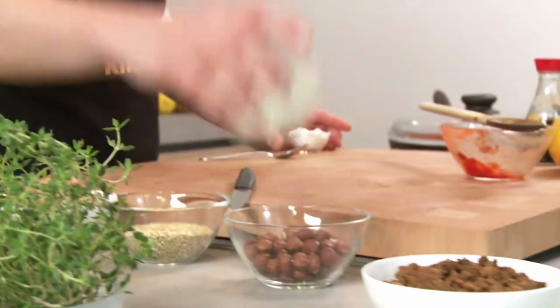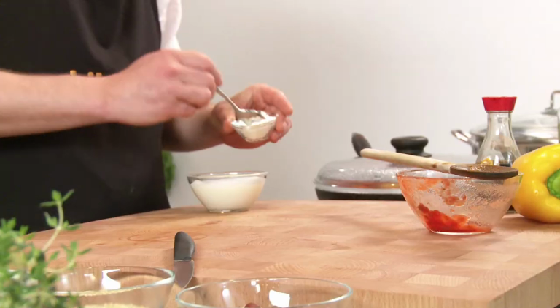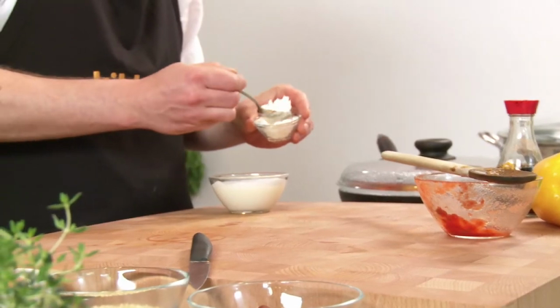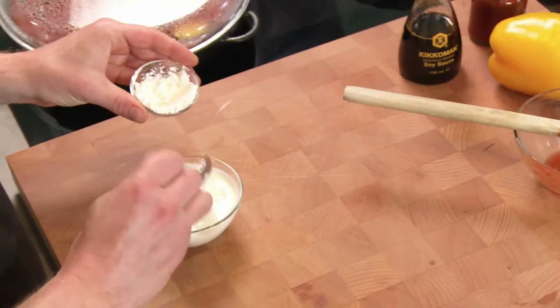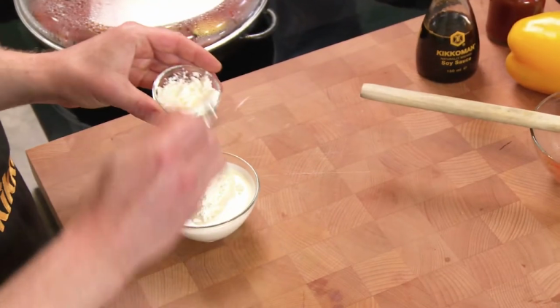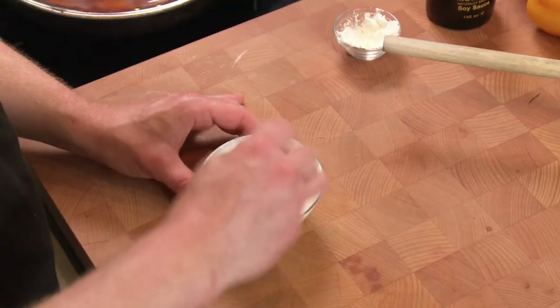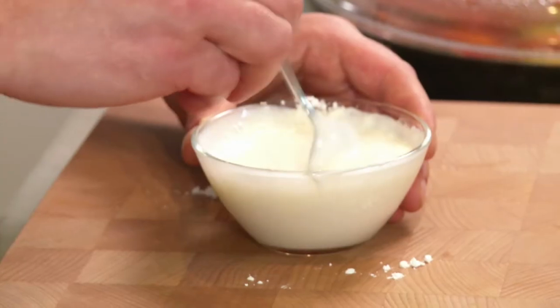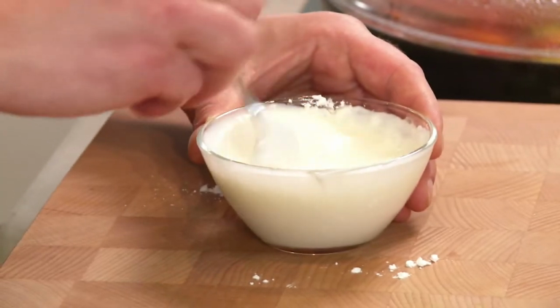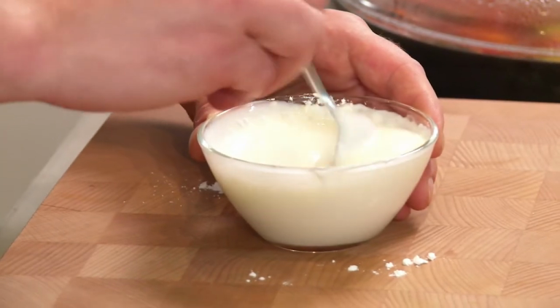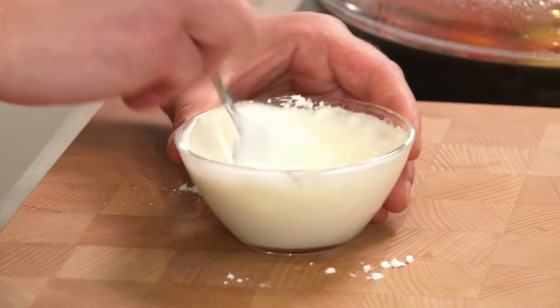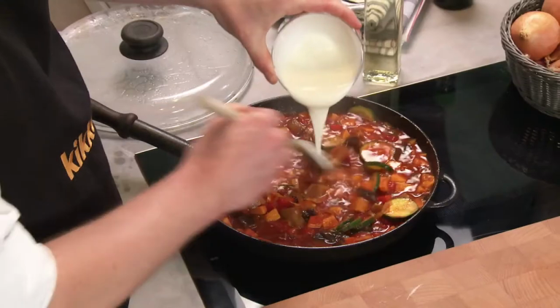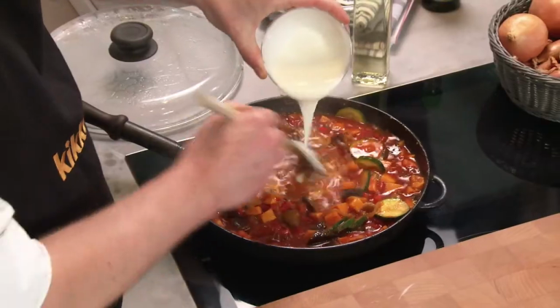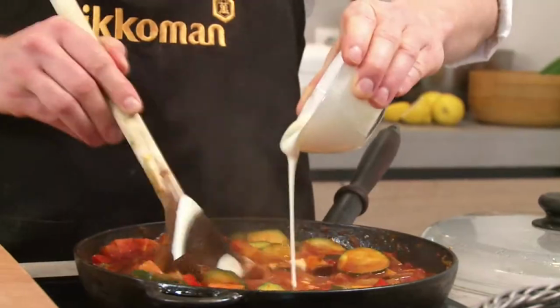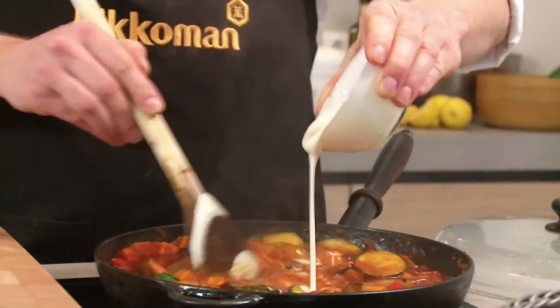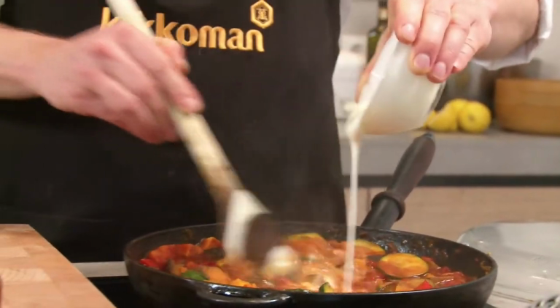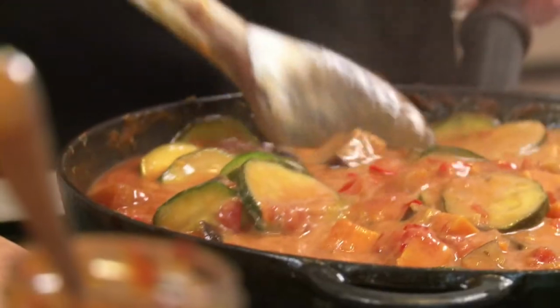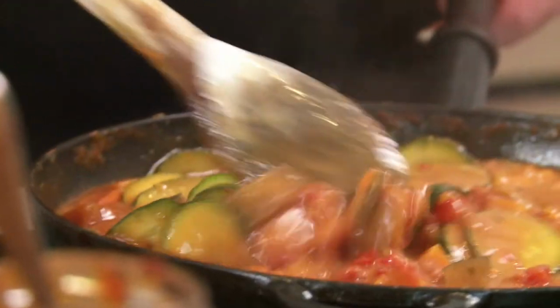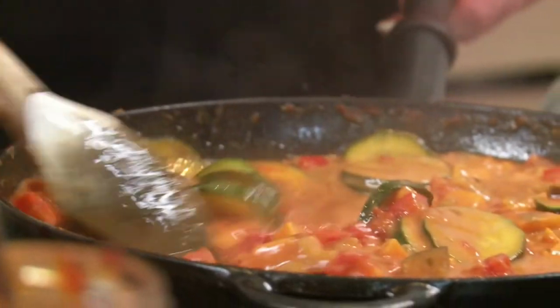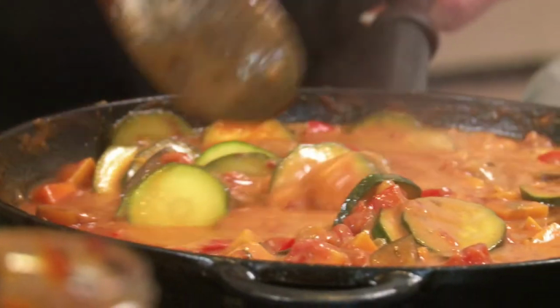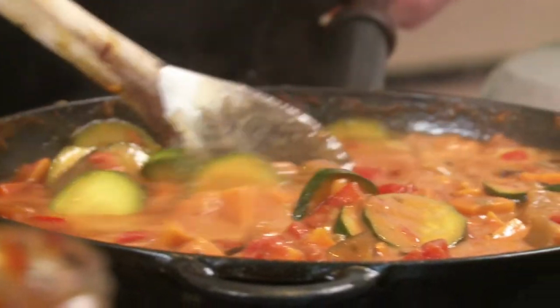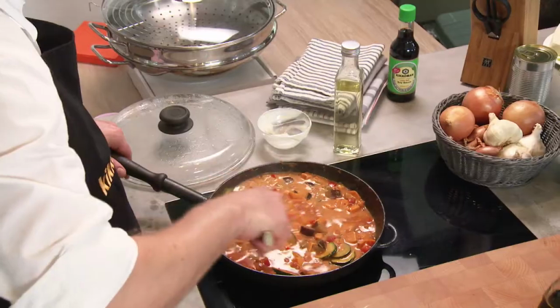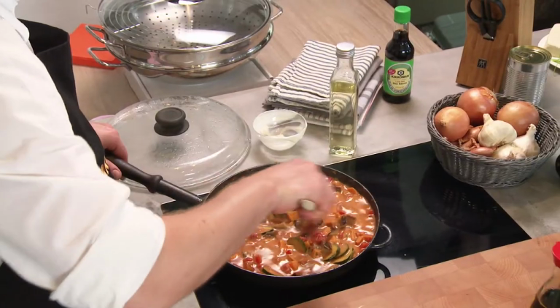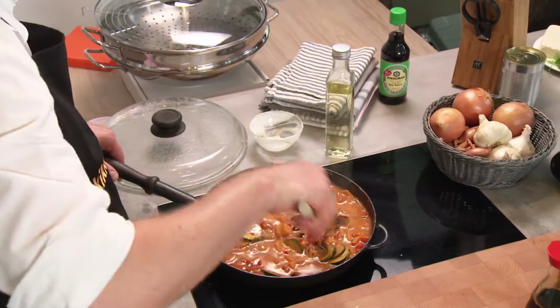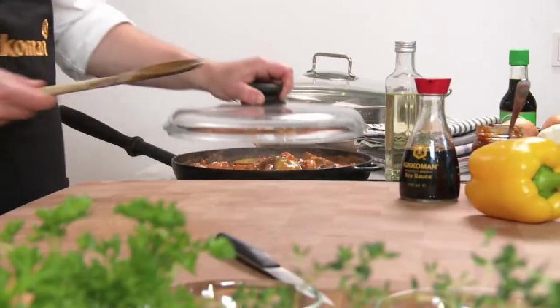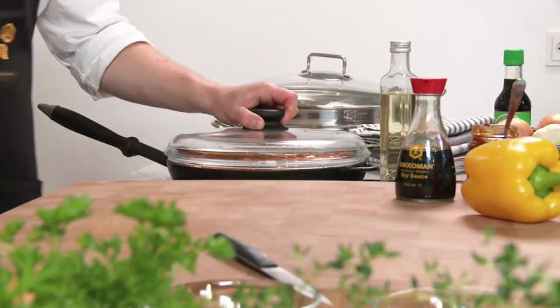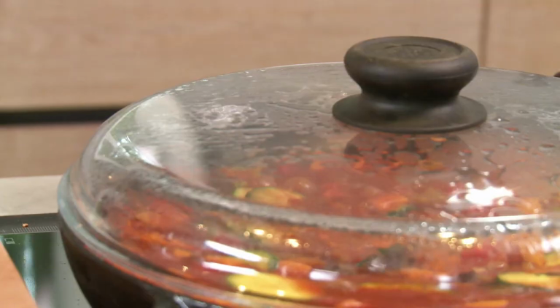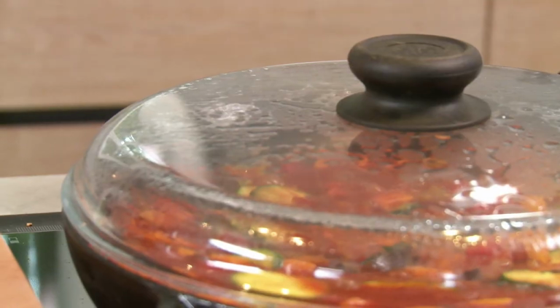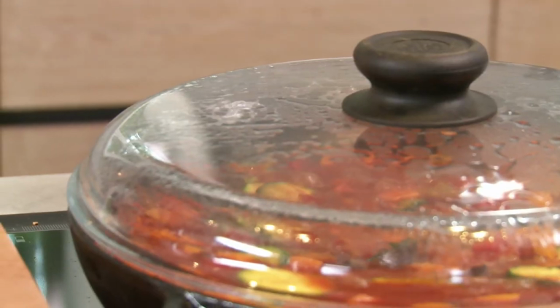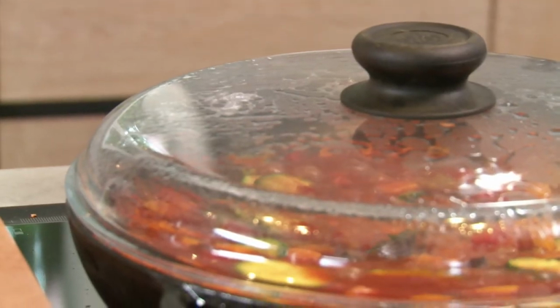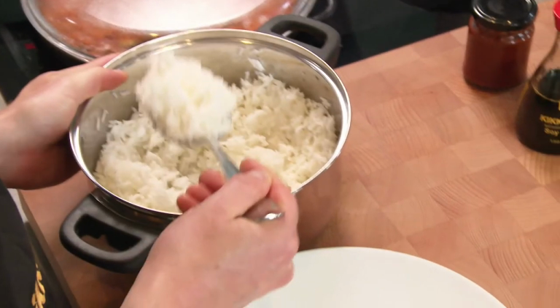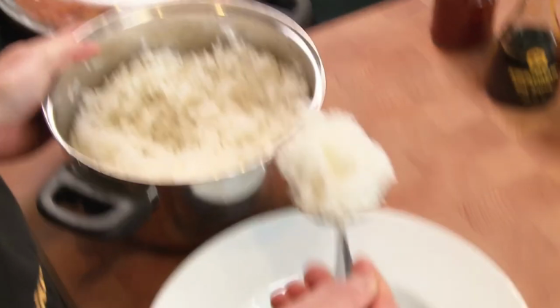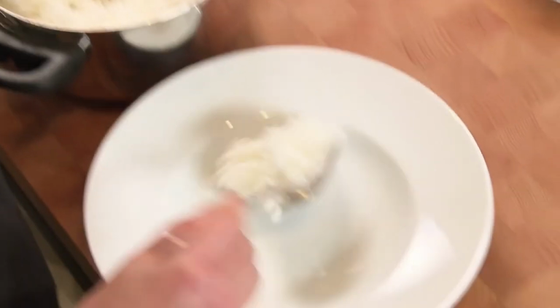Mix the cornflour with 150g yoghurt and add it to the pan, stirring constantly. Simmer at a low heat and continue stirring until the sauce thickens. Leave to steep for another 2-3 minutes and your masala is ready.